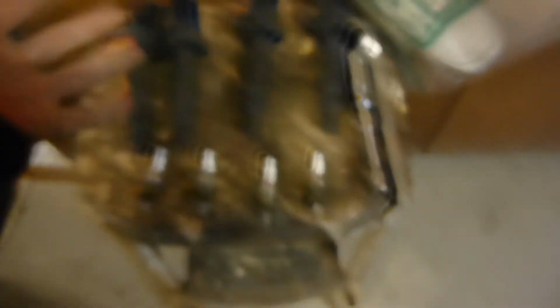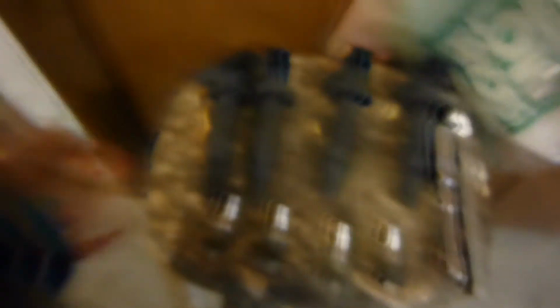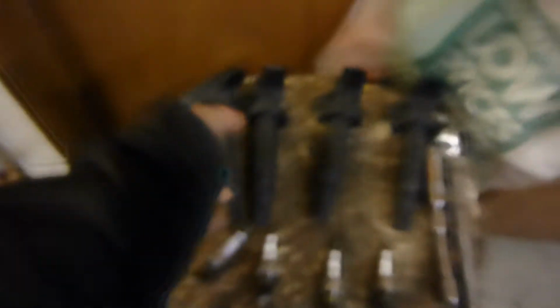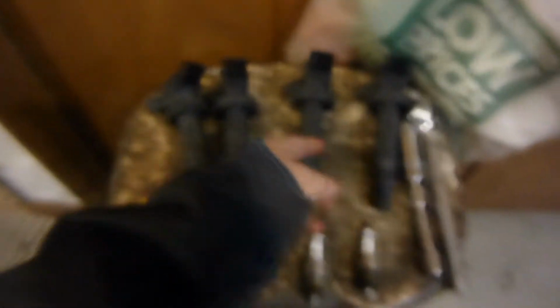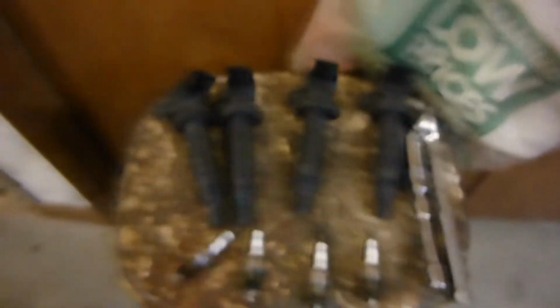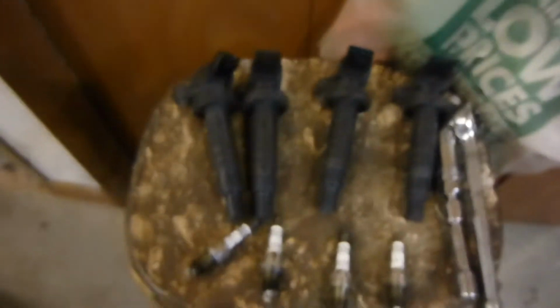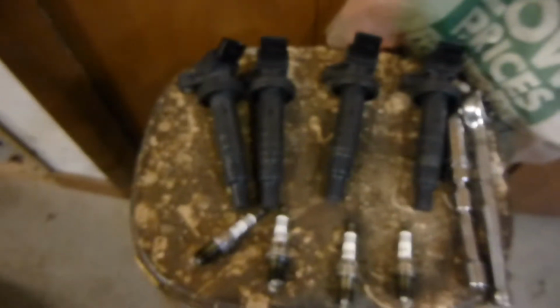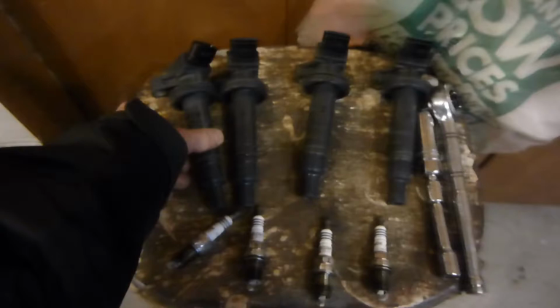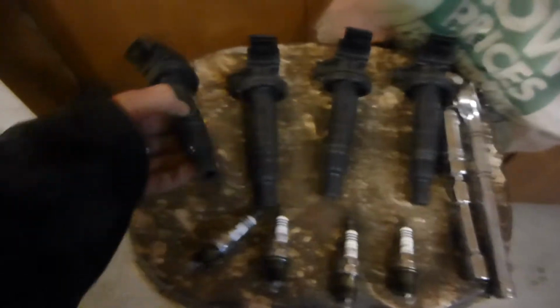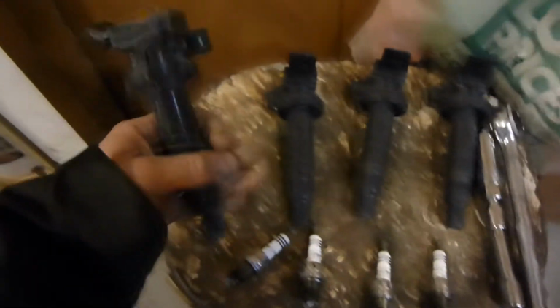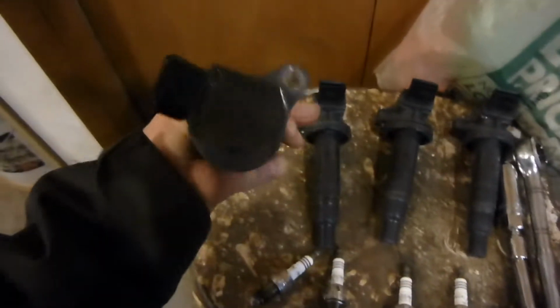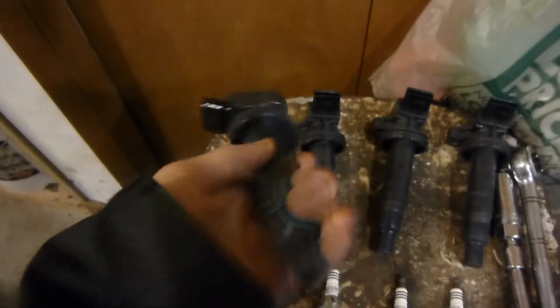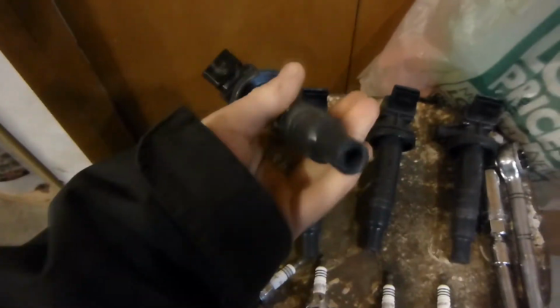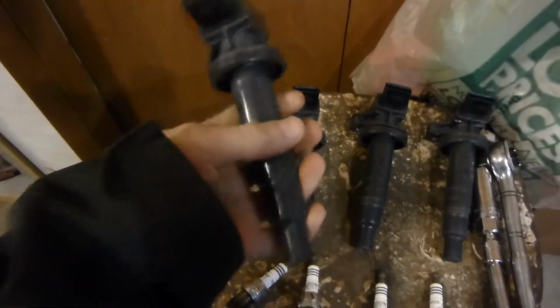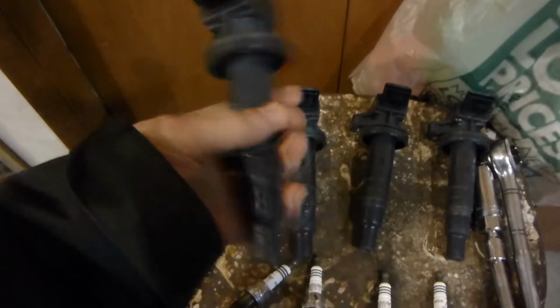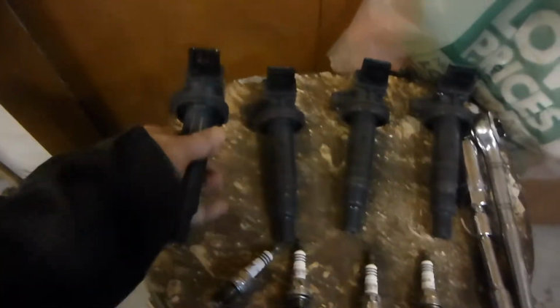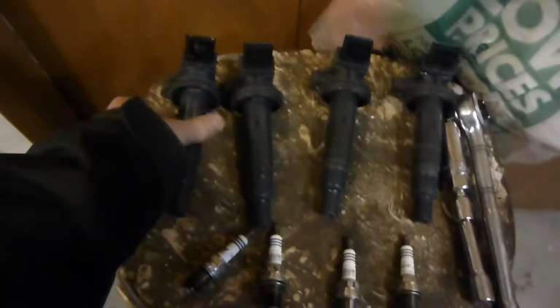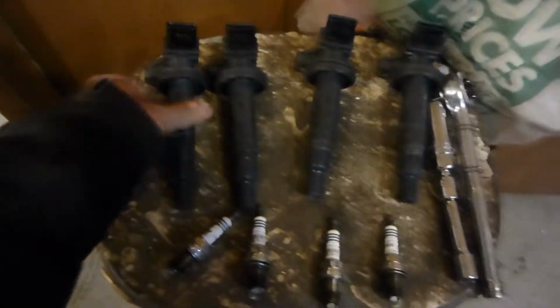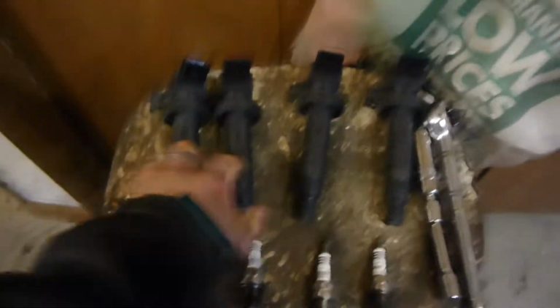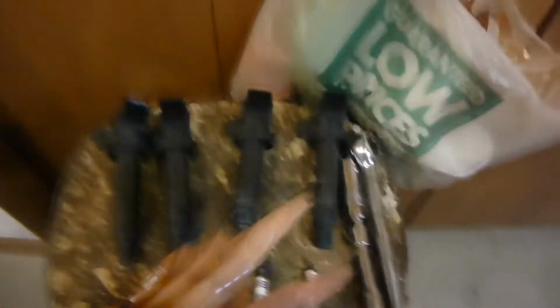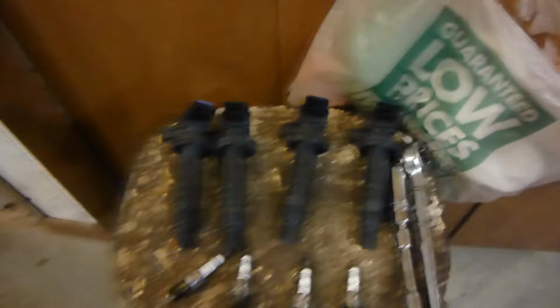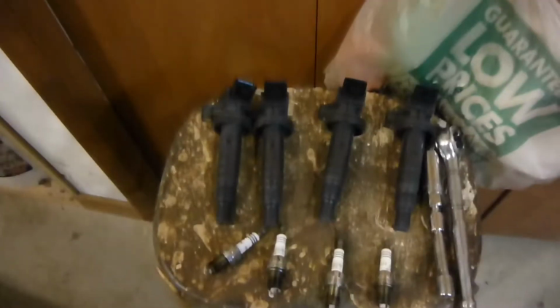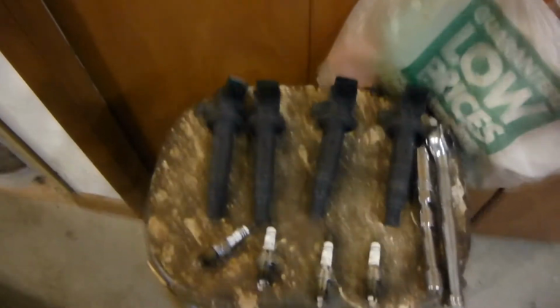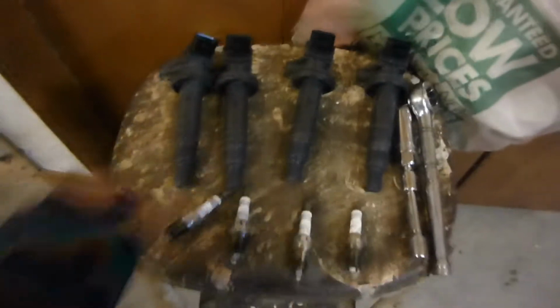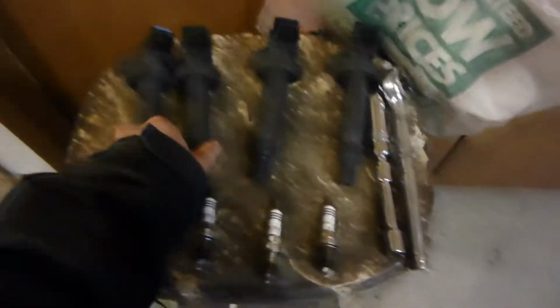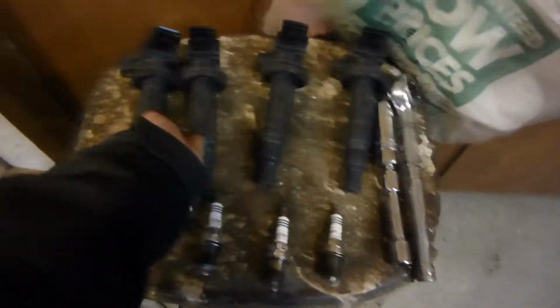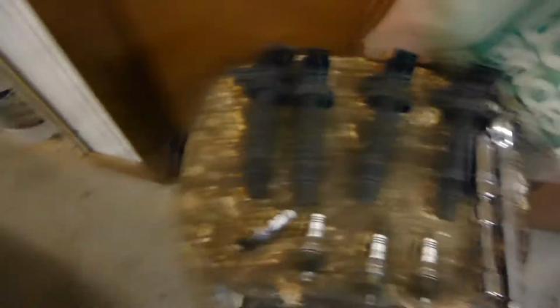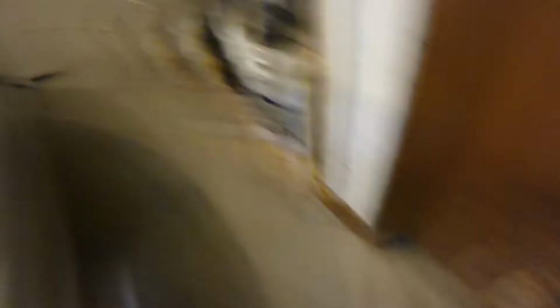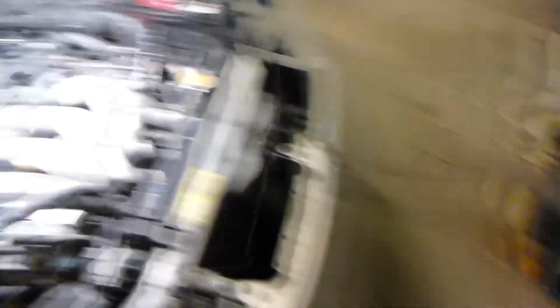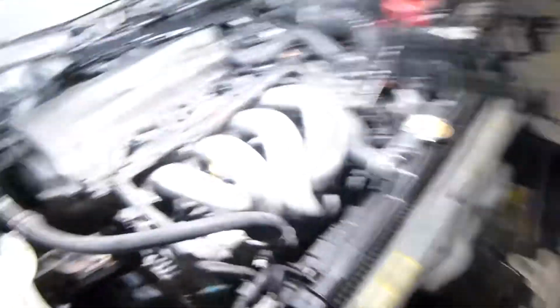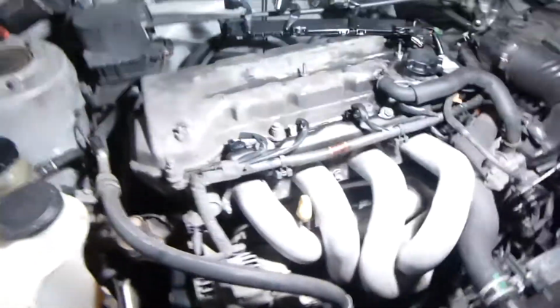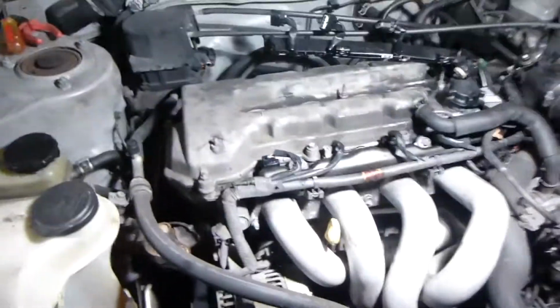There's the spark plug boots, or spark plugs, or ignition coils, or whatever you want to call them. I also wanted to make sure that none of them were soaked with oil, because that can cause misfiring.